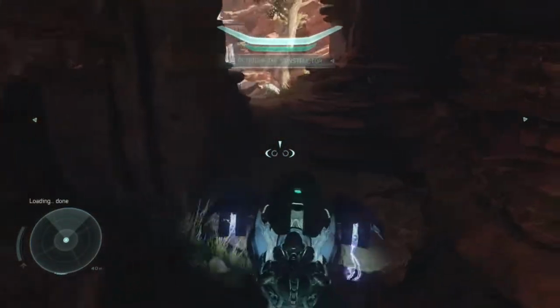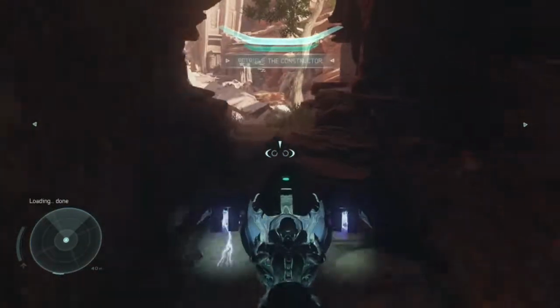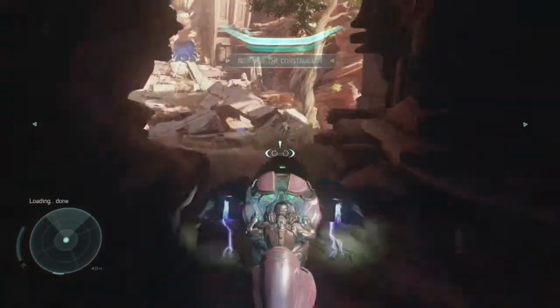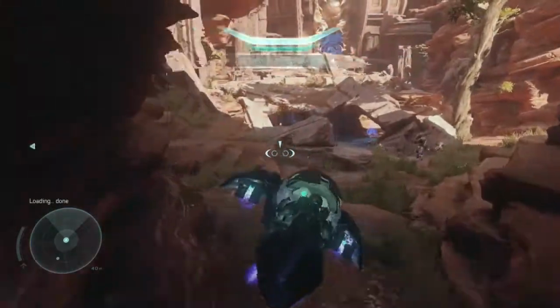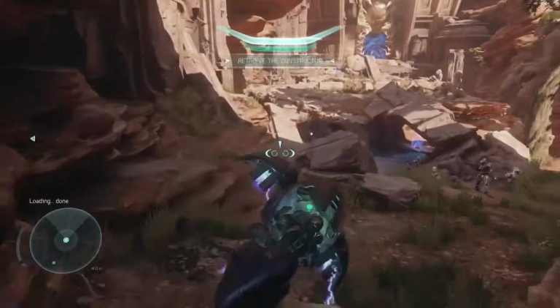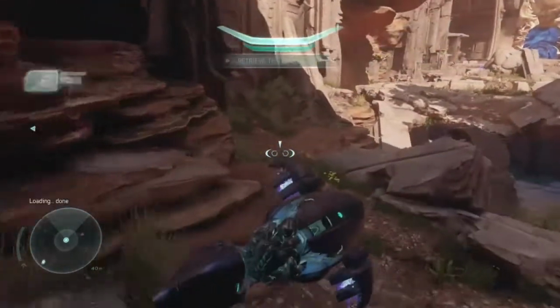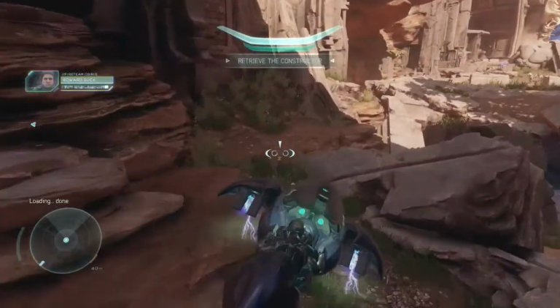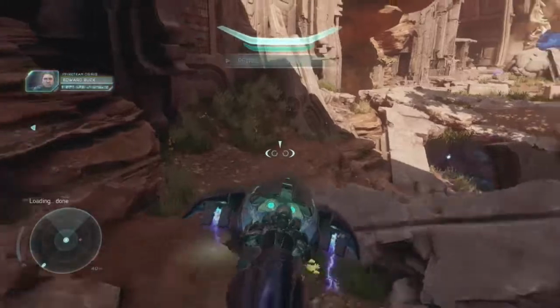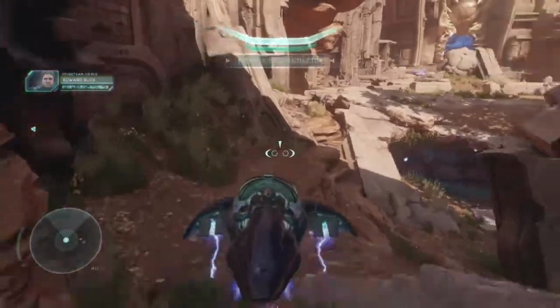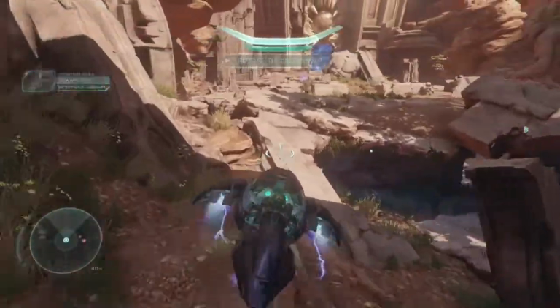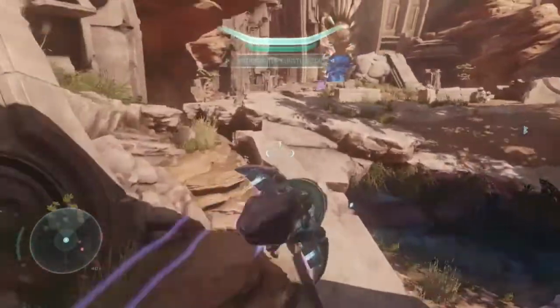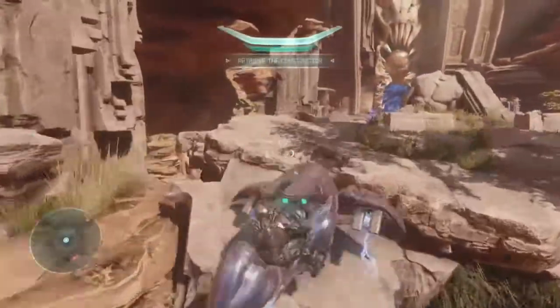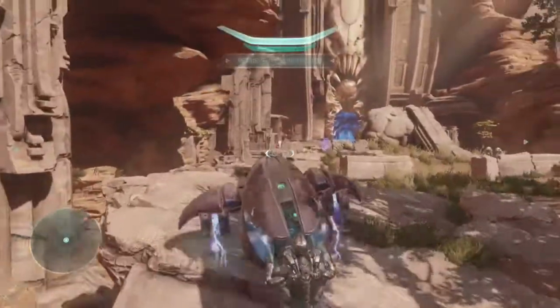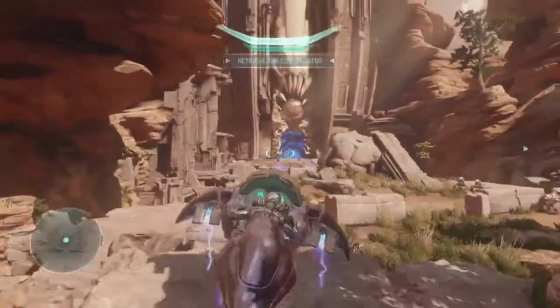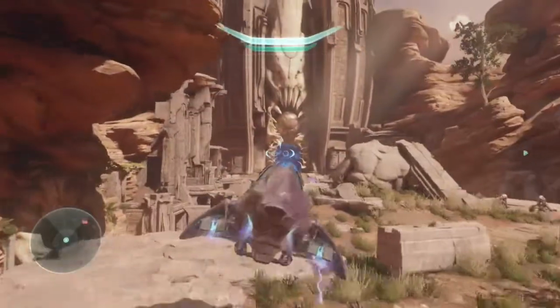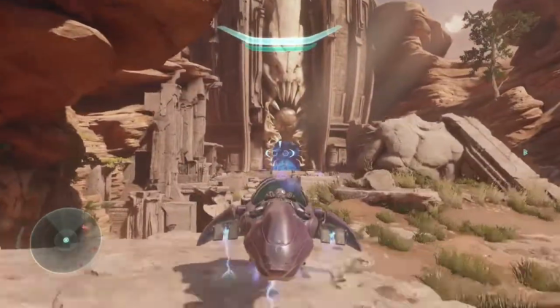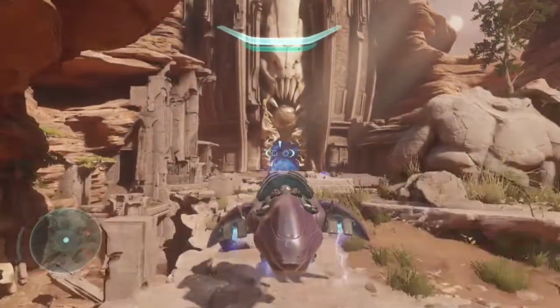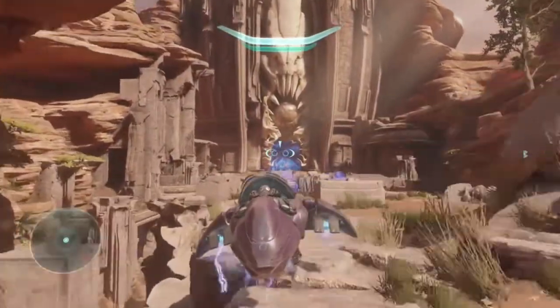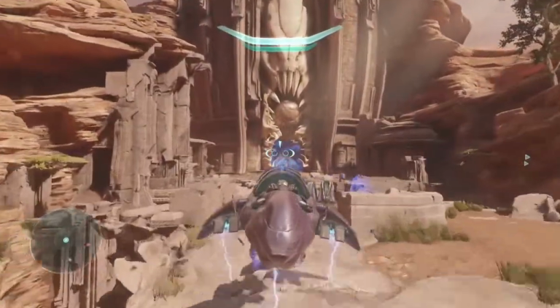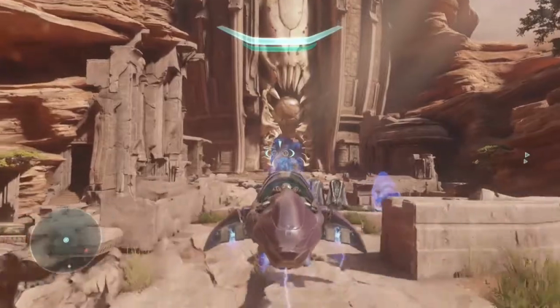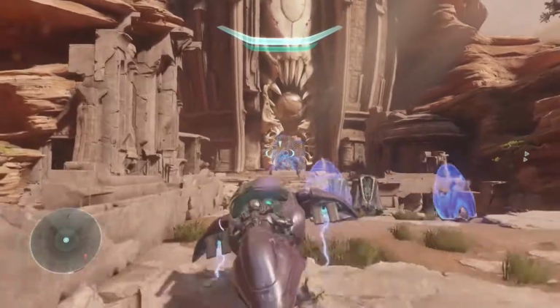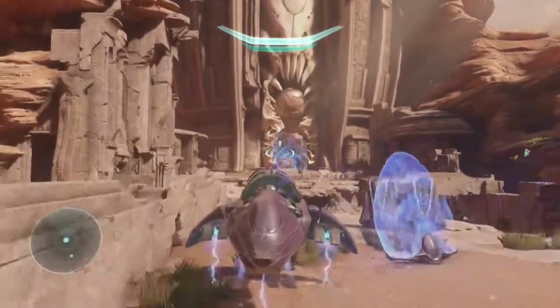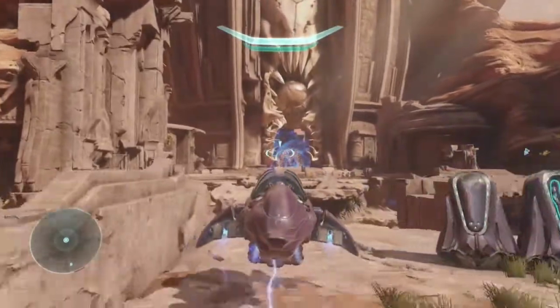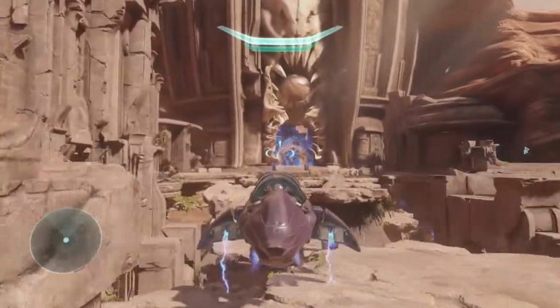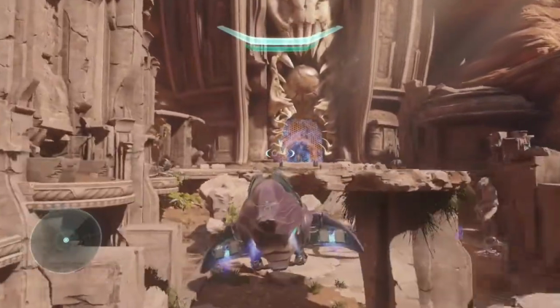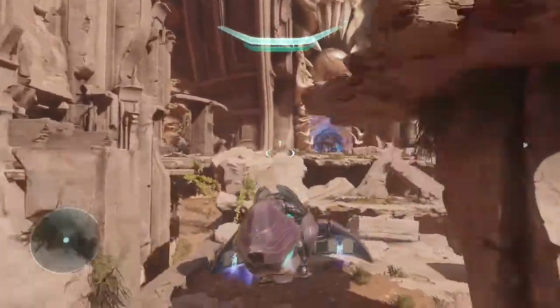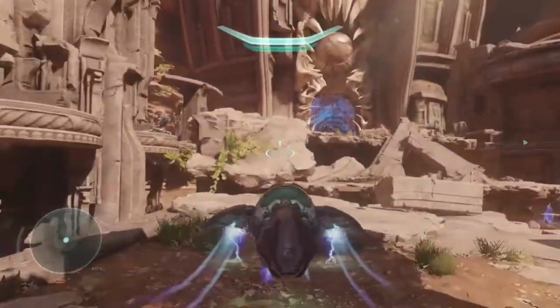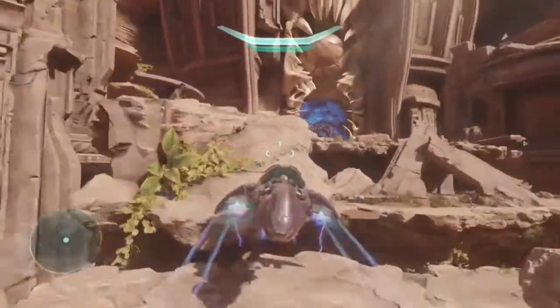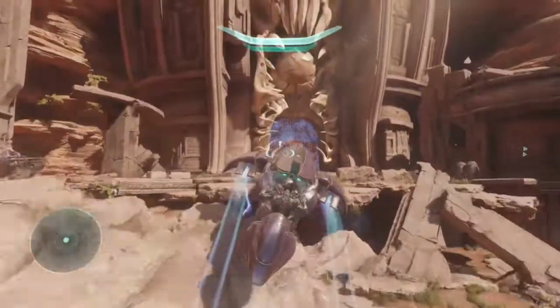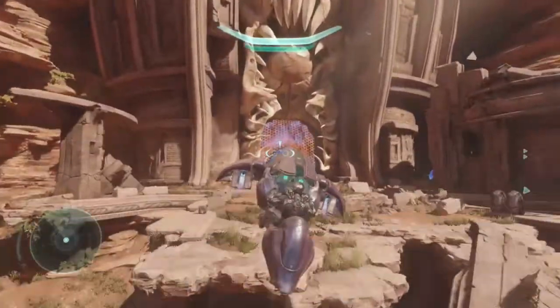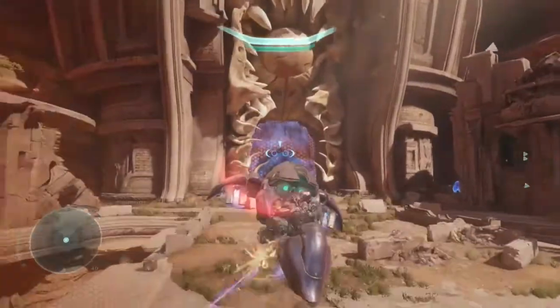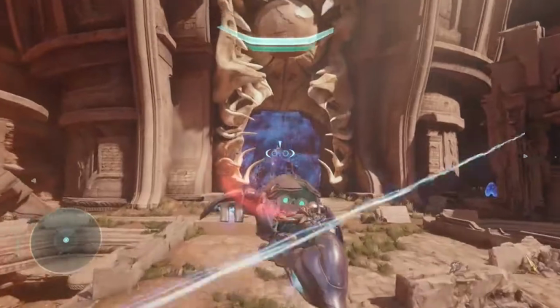Once down here, there's a shield on the other side of the map. Begin shooting at it on your way over. Drop down here, raise your nose, and boost up this ramp, and continue to fire on the shield until it finally goes down.